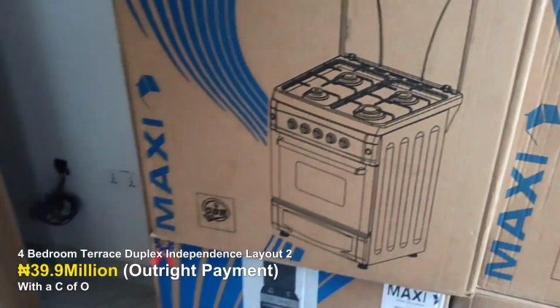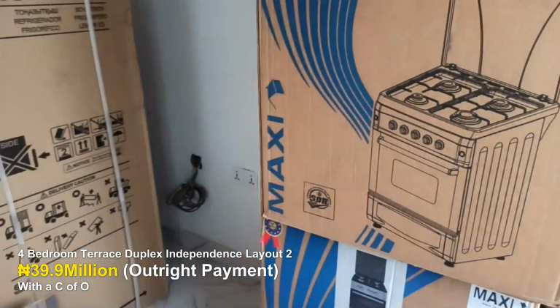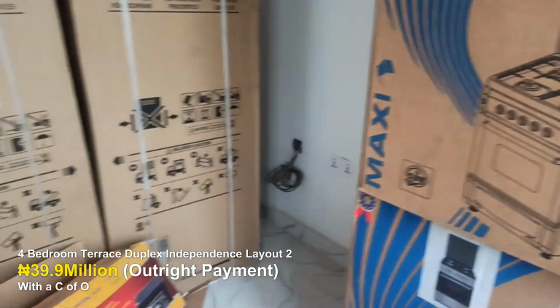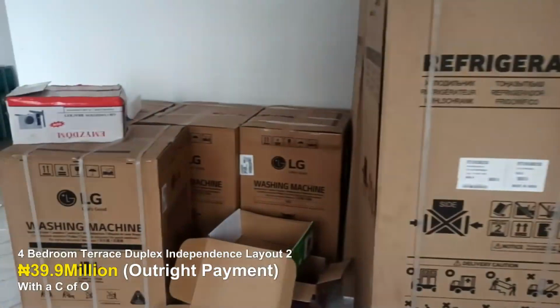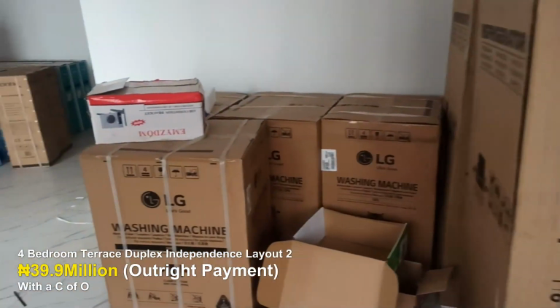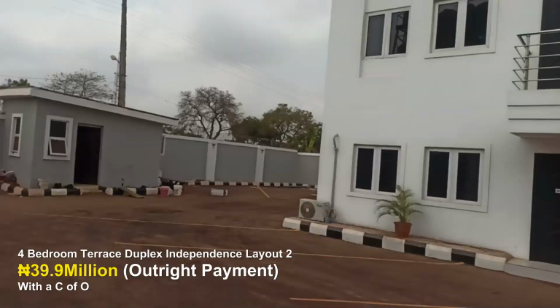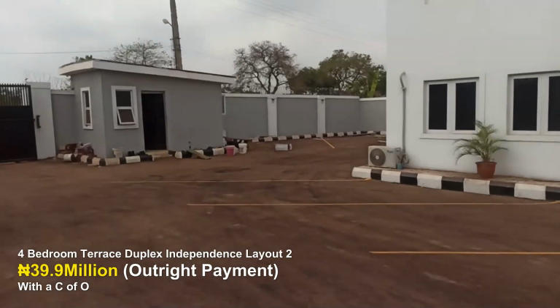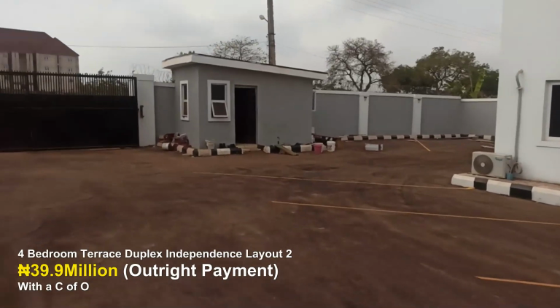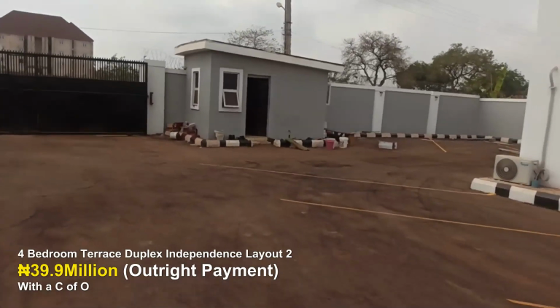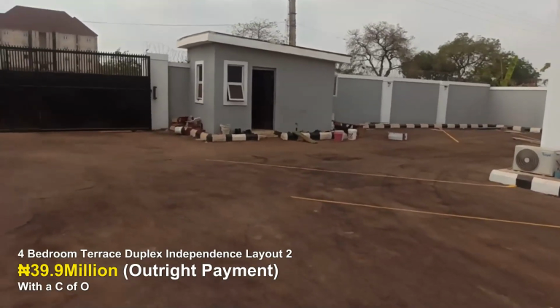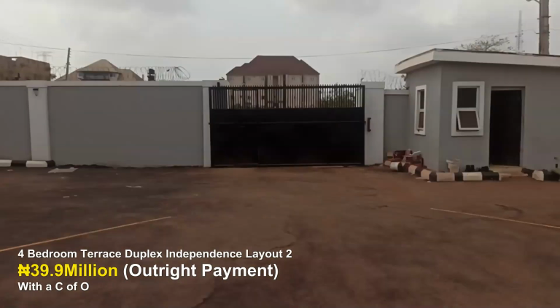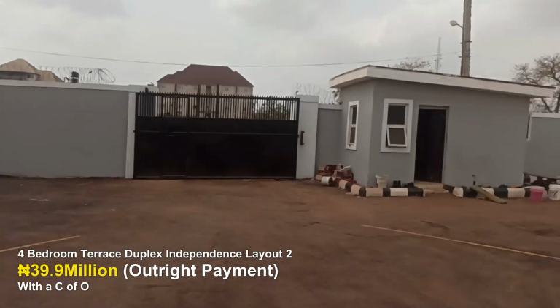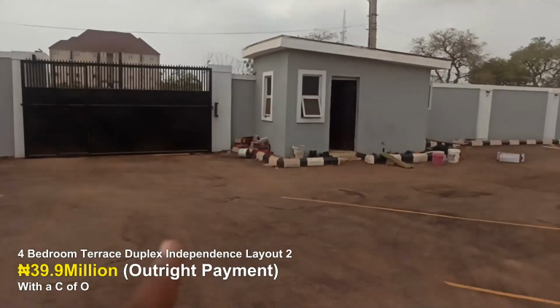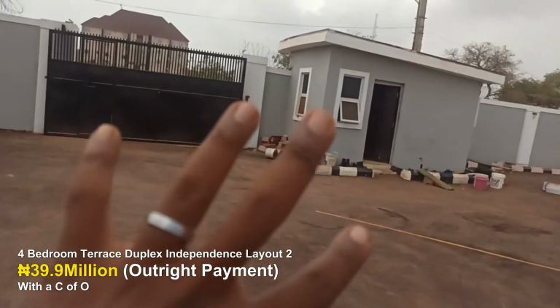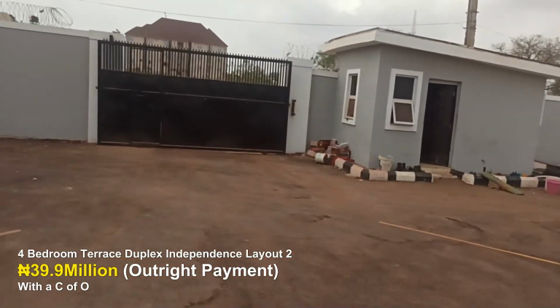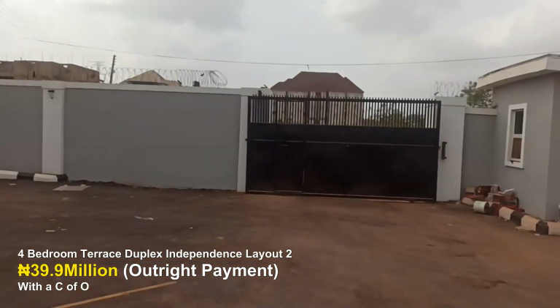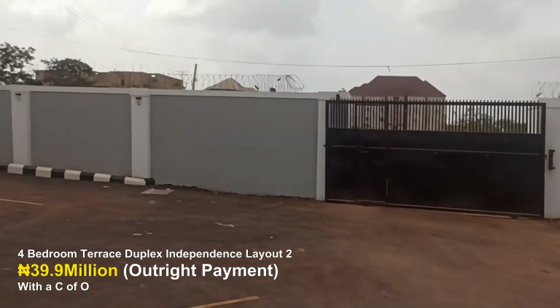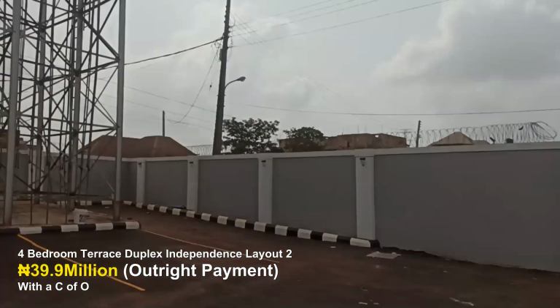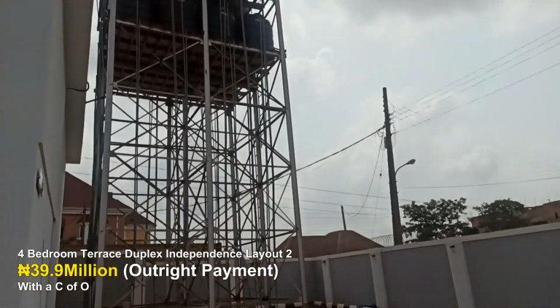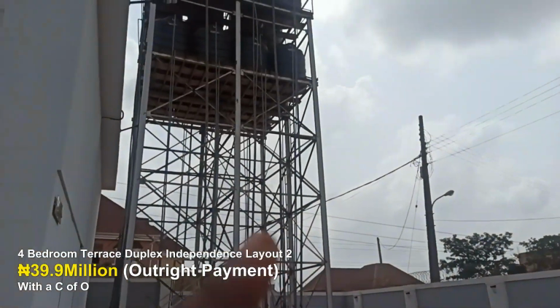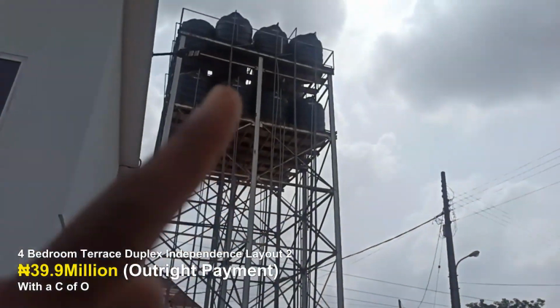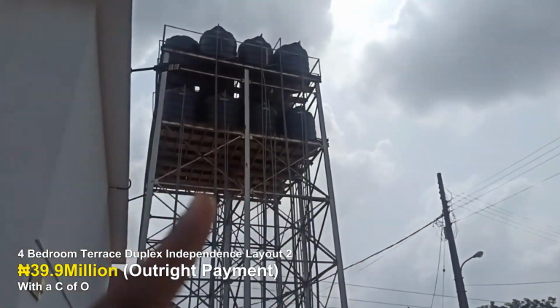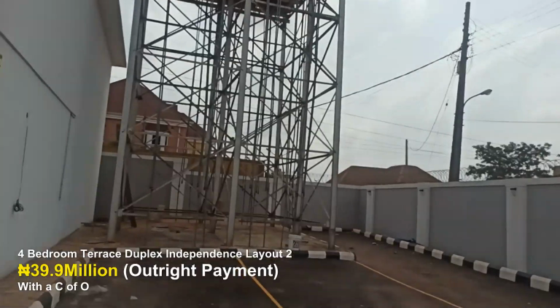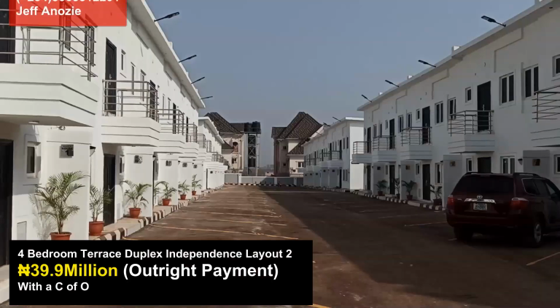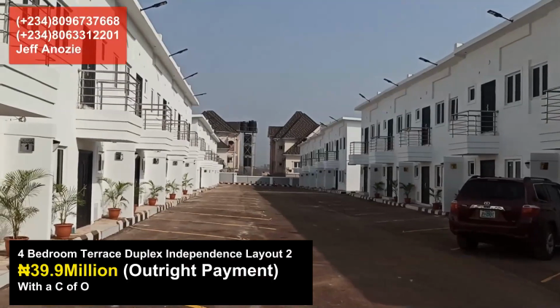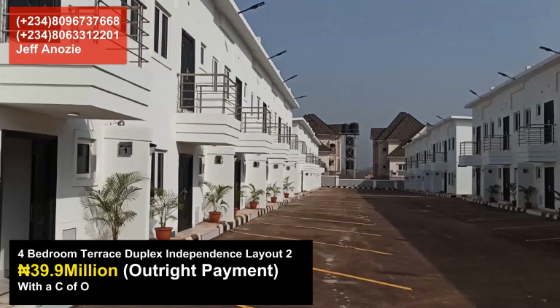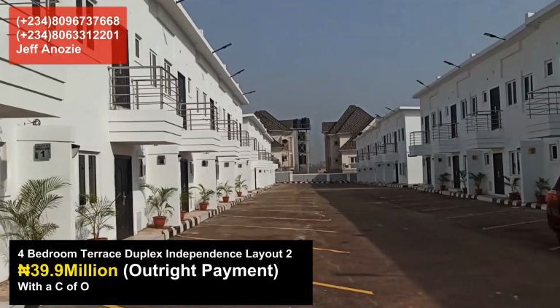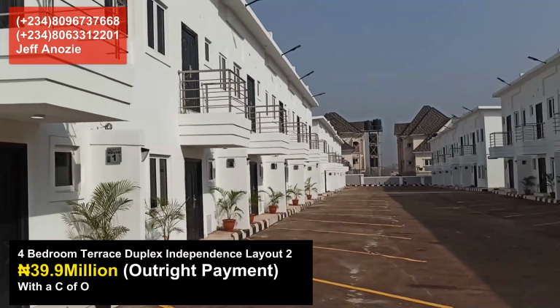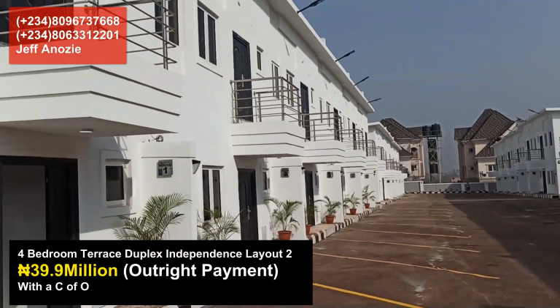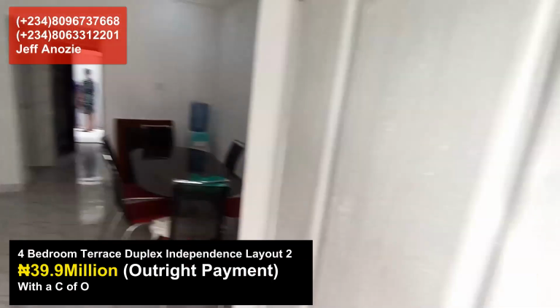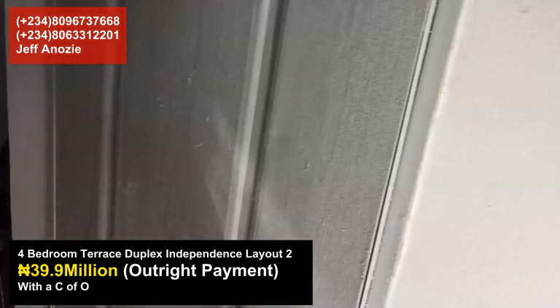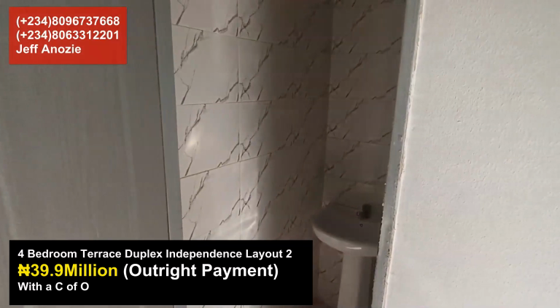Welcome to JMEX Estate — this is the first of its kind, sitting right here in a gated environment with a security gatehouse, fully equipped 24/7. This is the water supply. Welcome to this amazing estate.